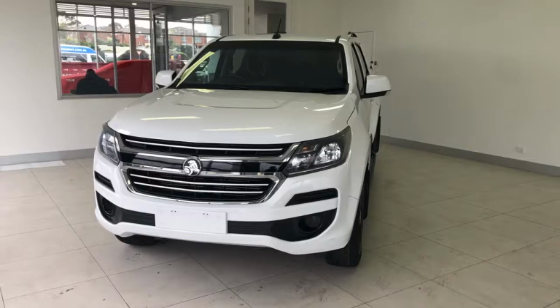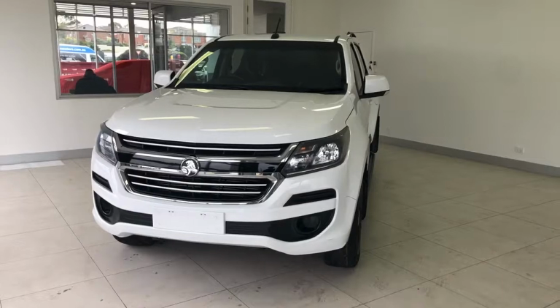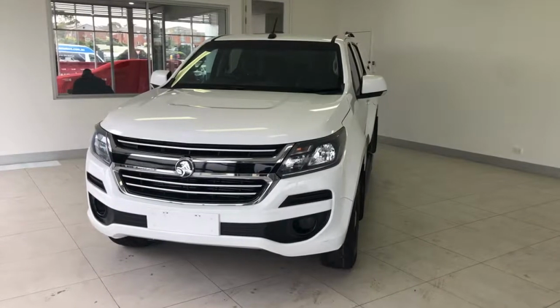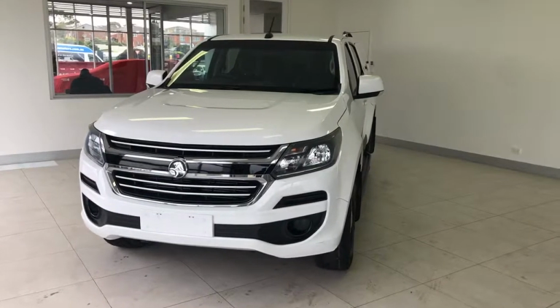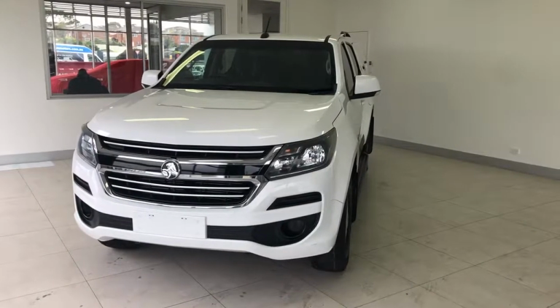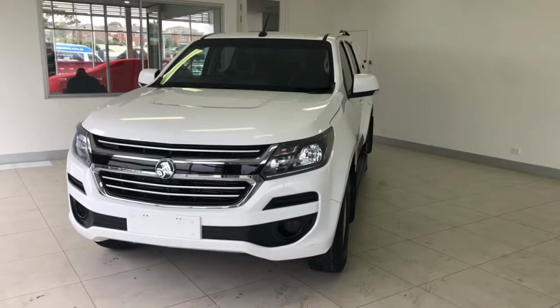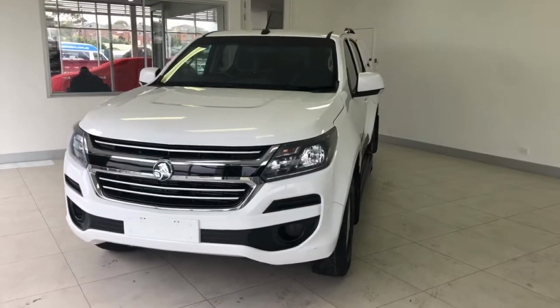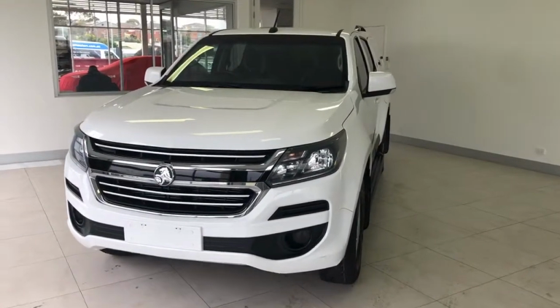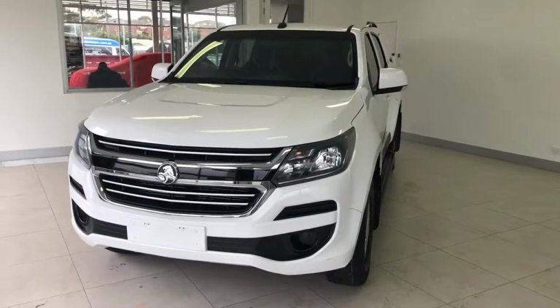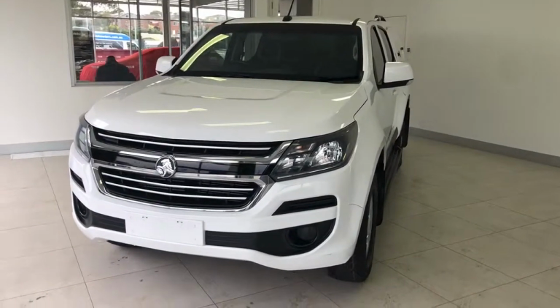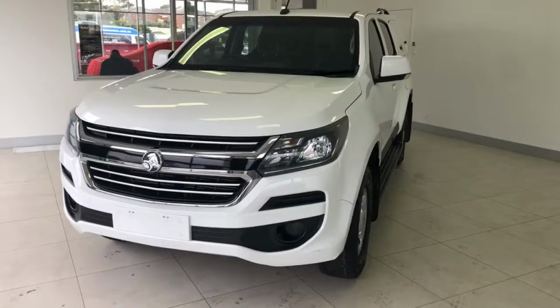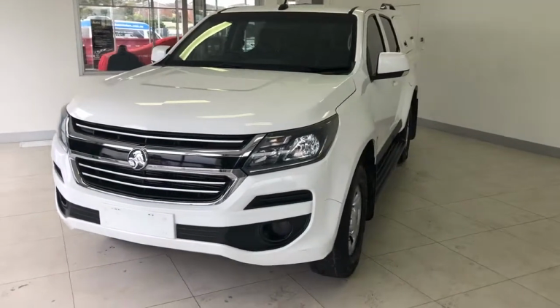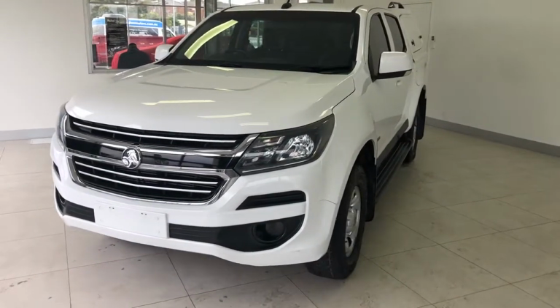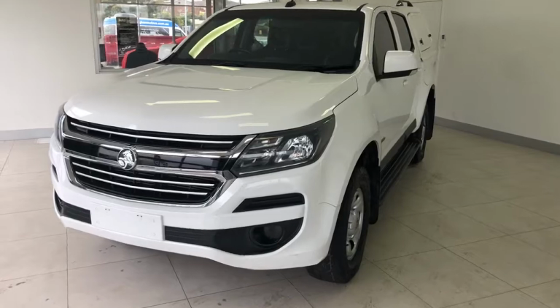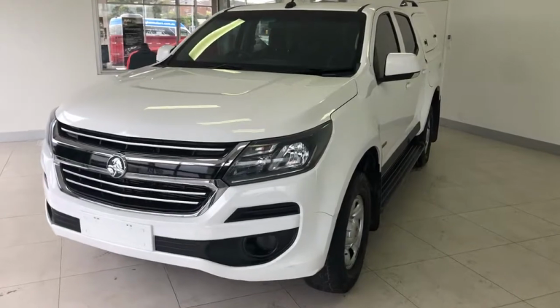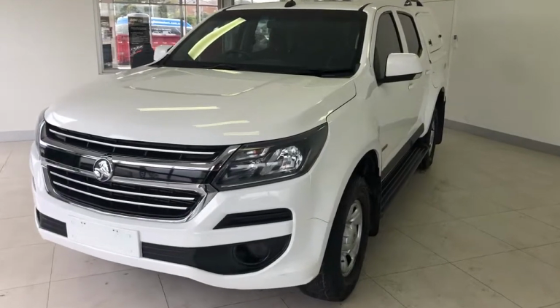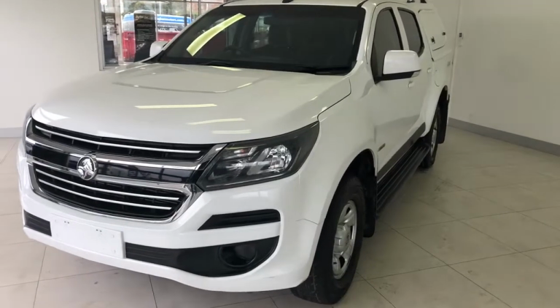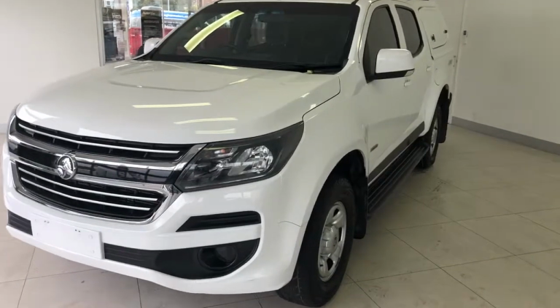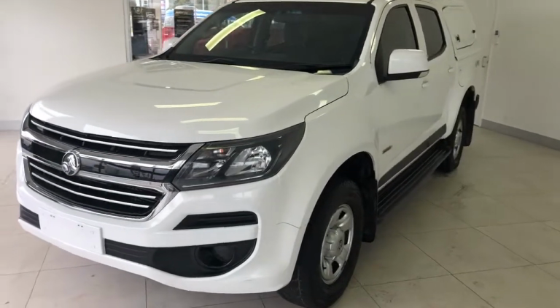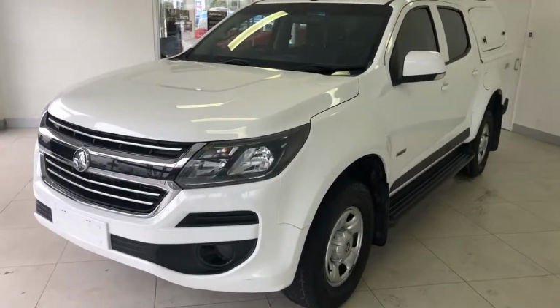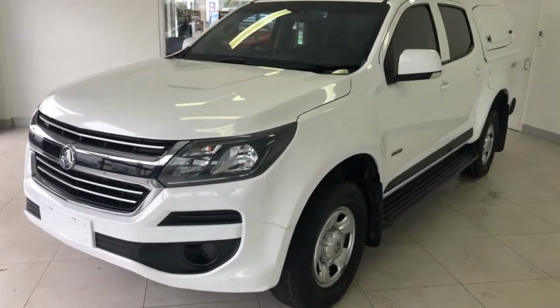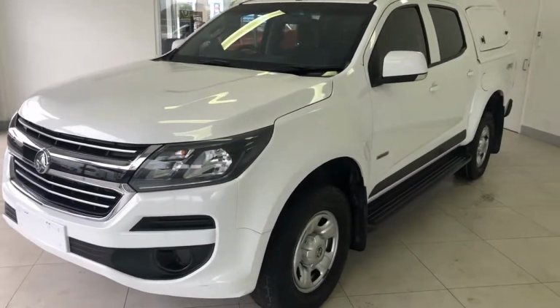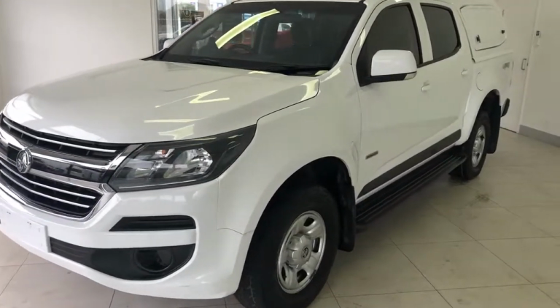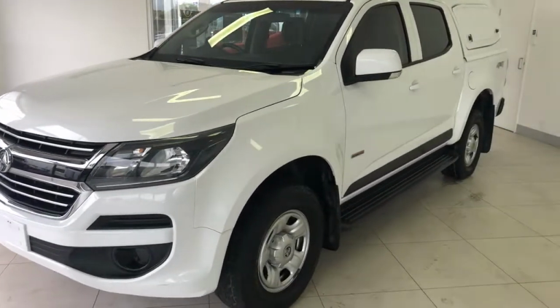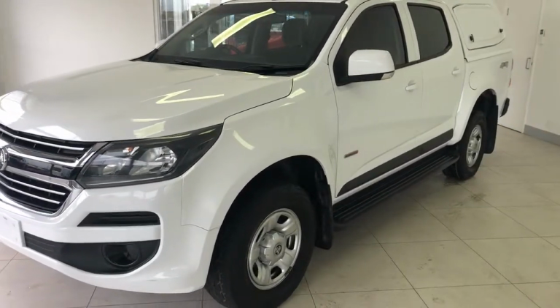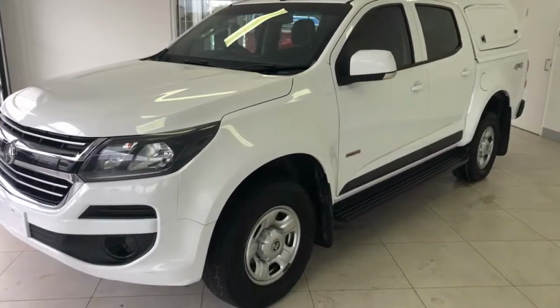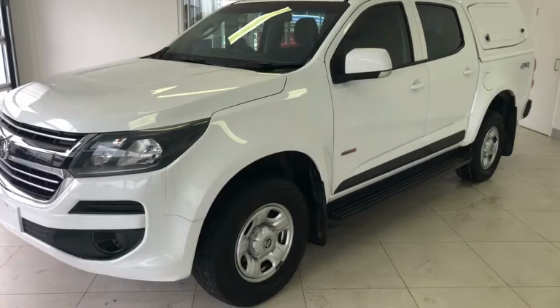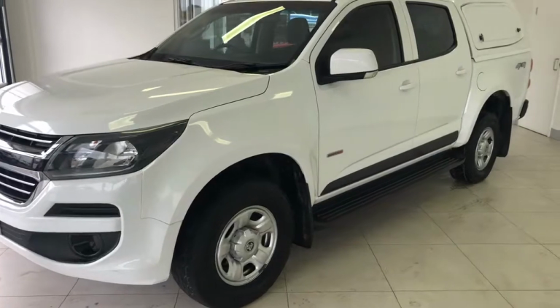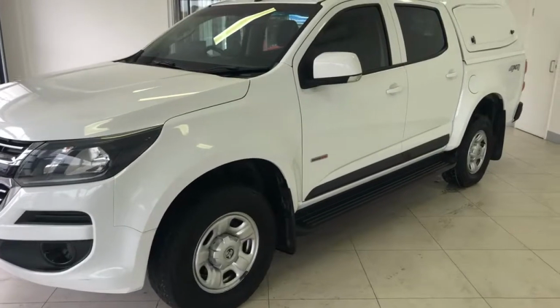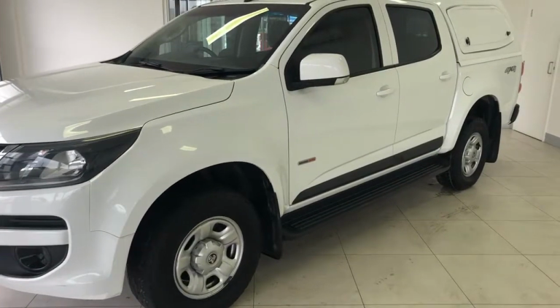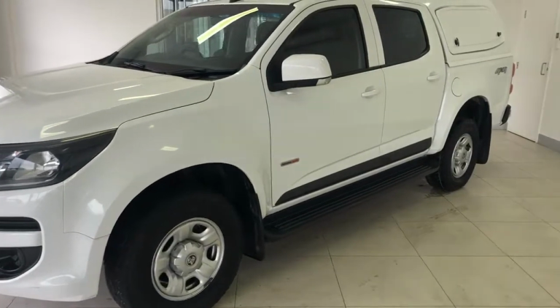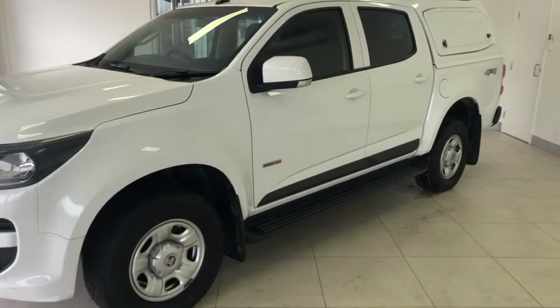Hello and thank you for your interest in our 2017 Holden Colorado 4x4. This is the LS model in the dual cab — getting harder and harder to find. They are an awesome truck.